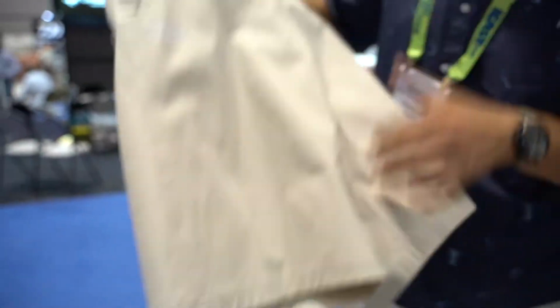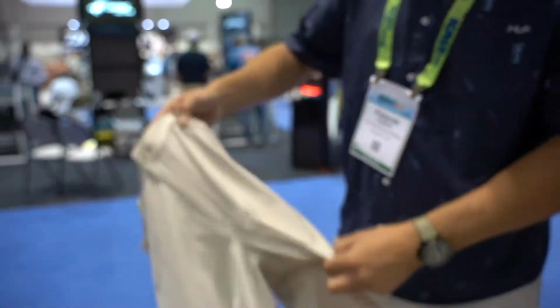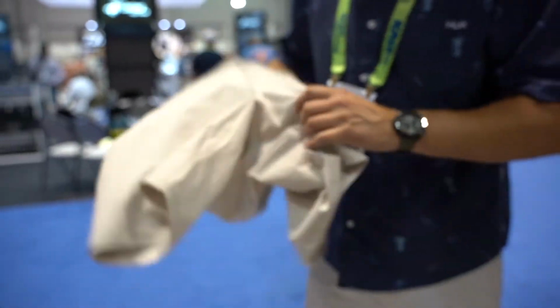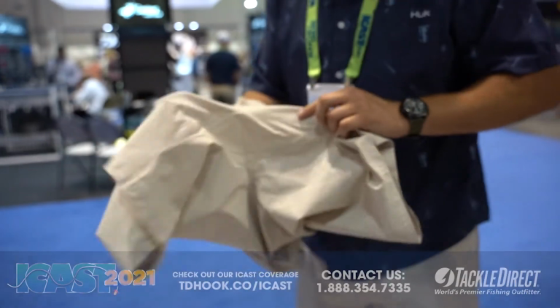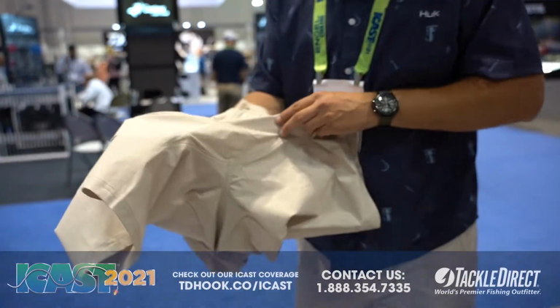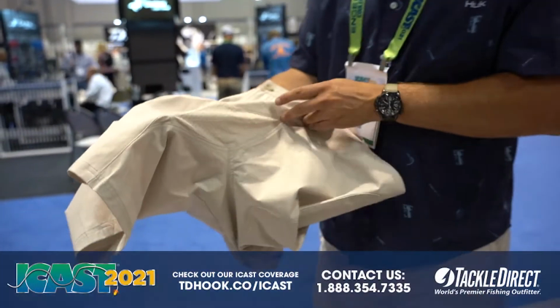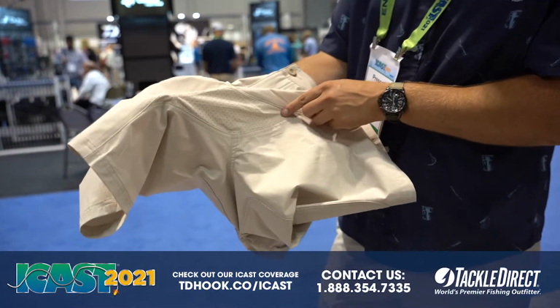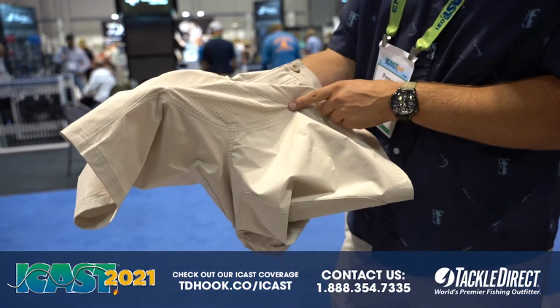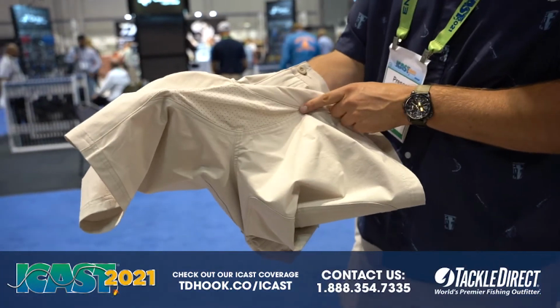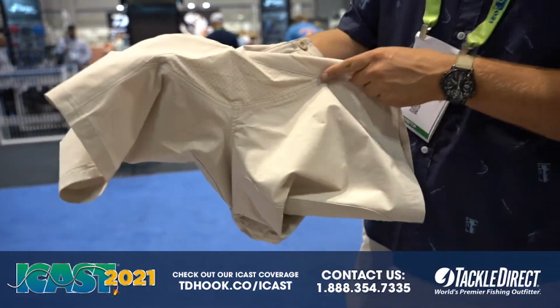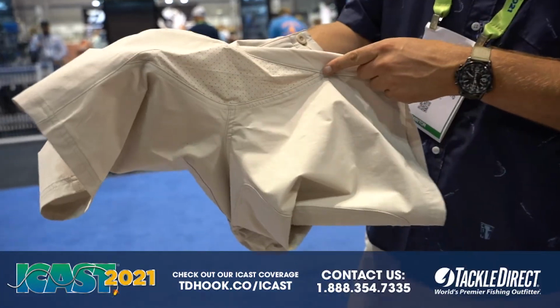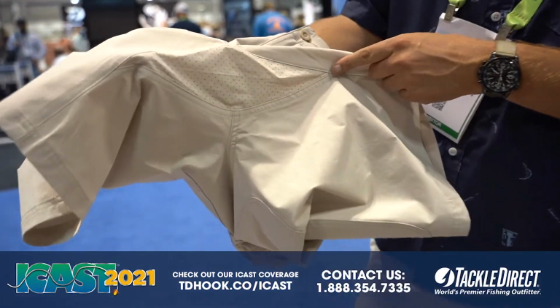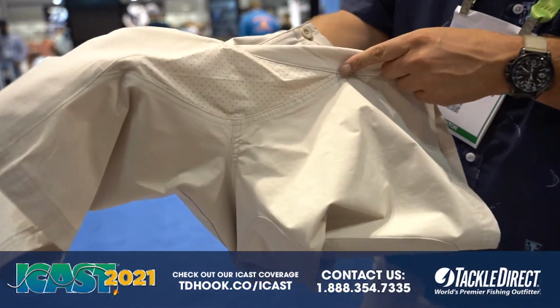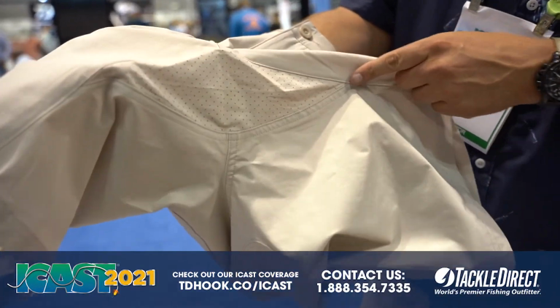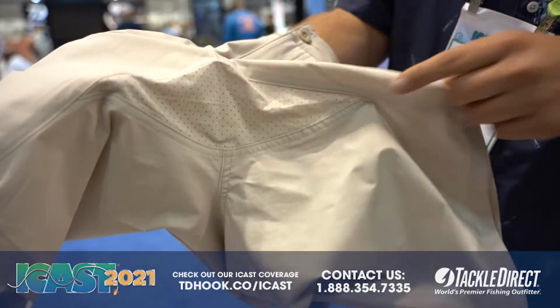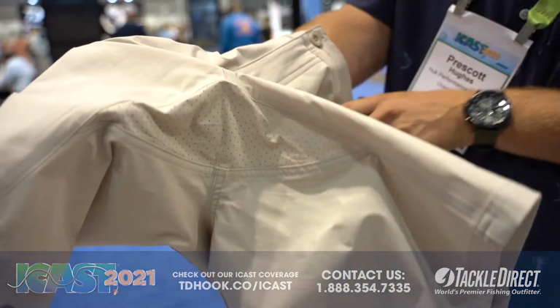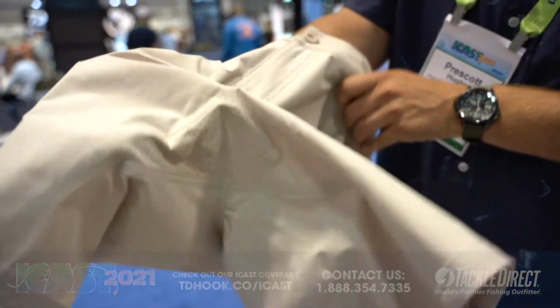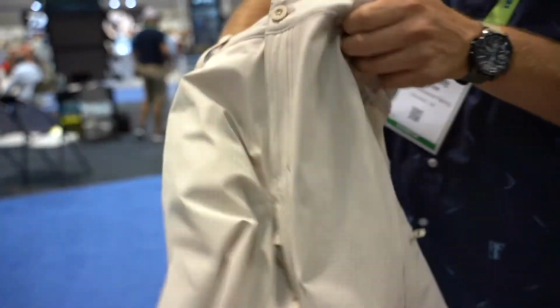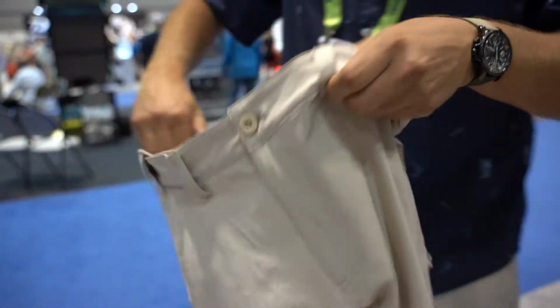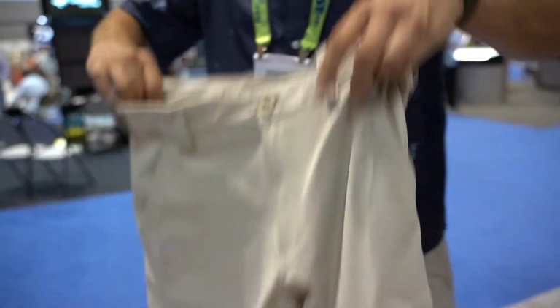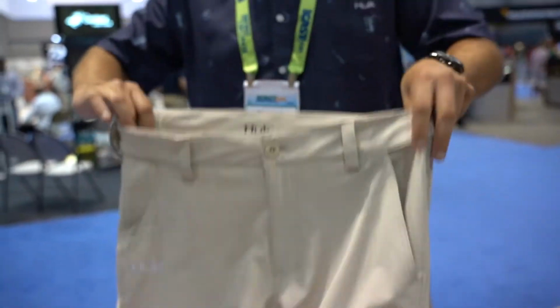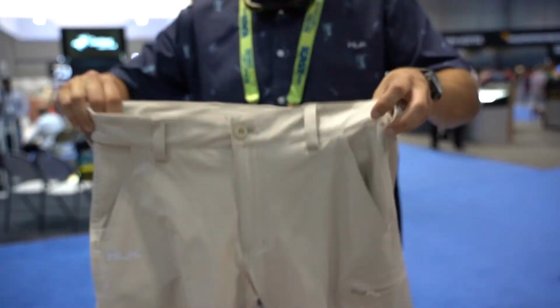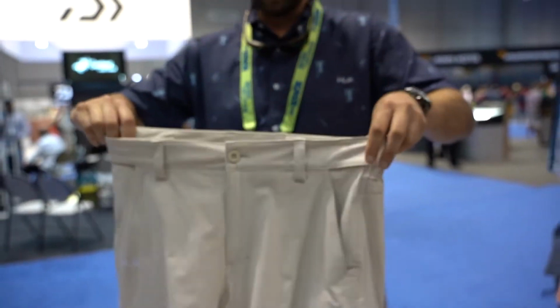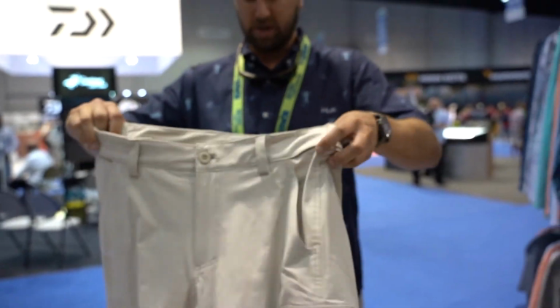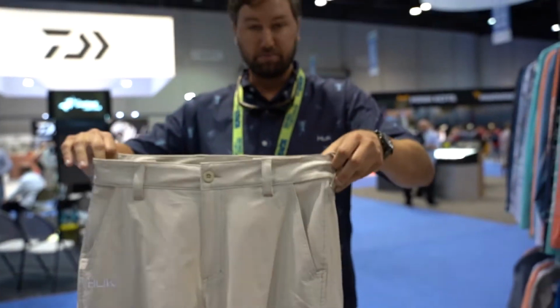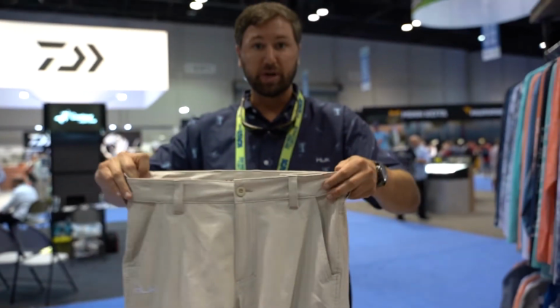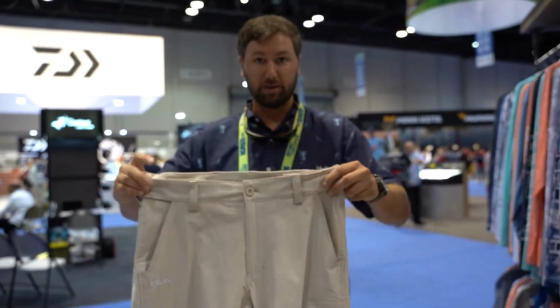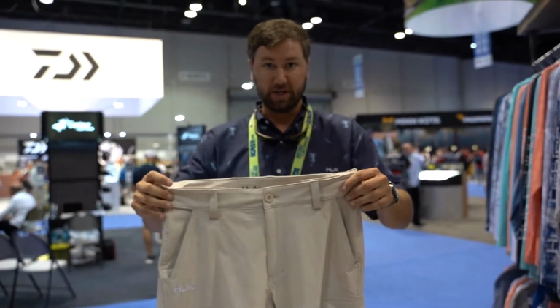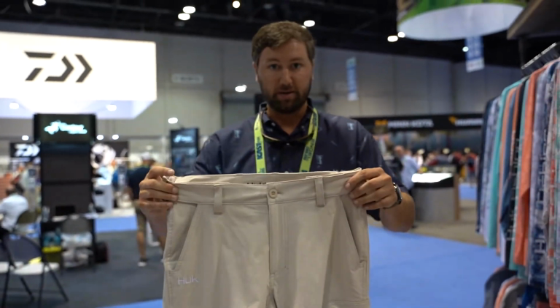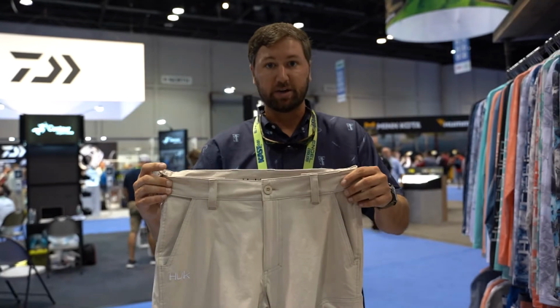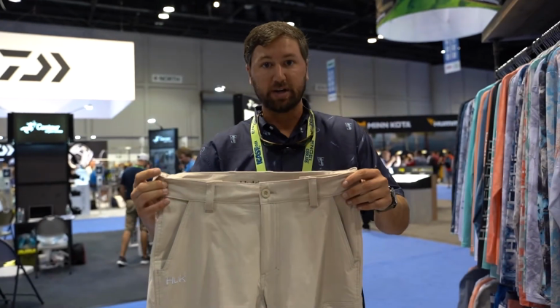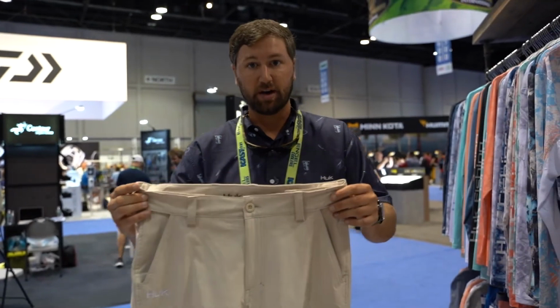It's also got a vented gusseted crotch, so this is going to be a great fishing short — your new go-to. Check it out at TackleTheRet.com.